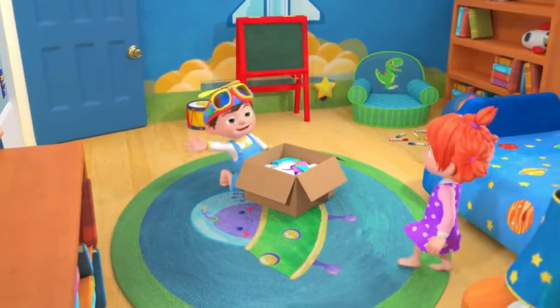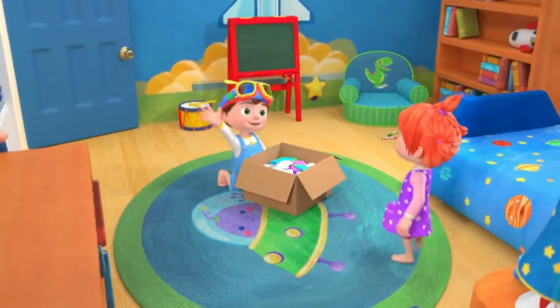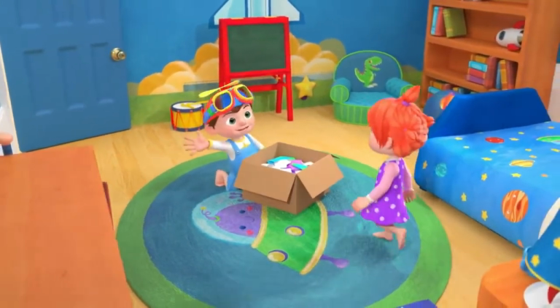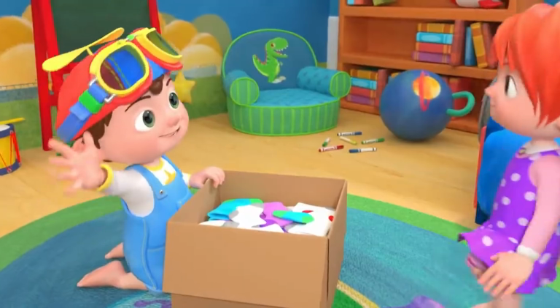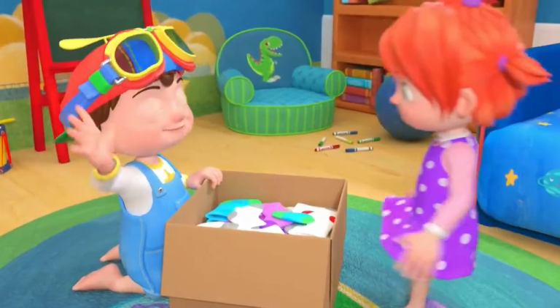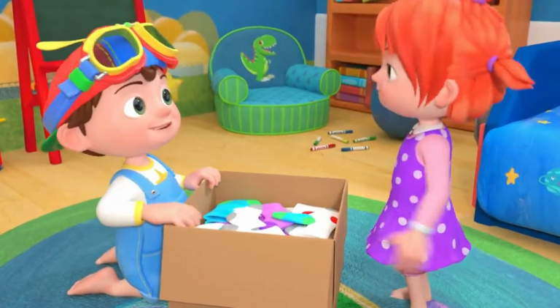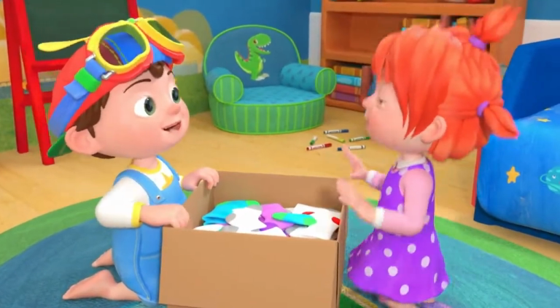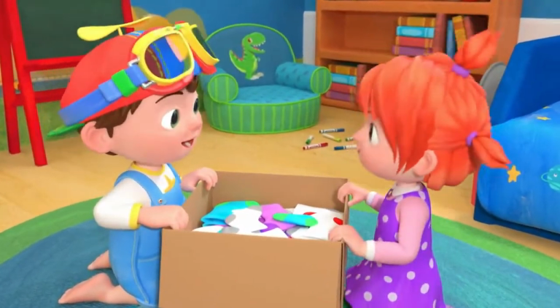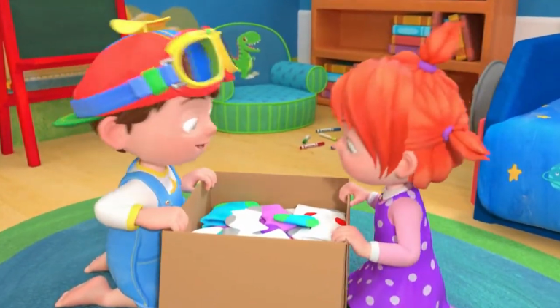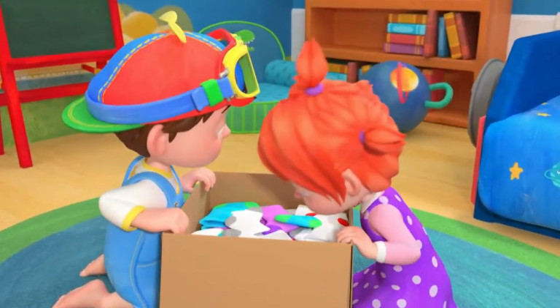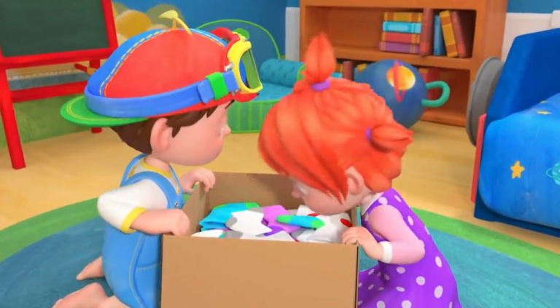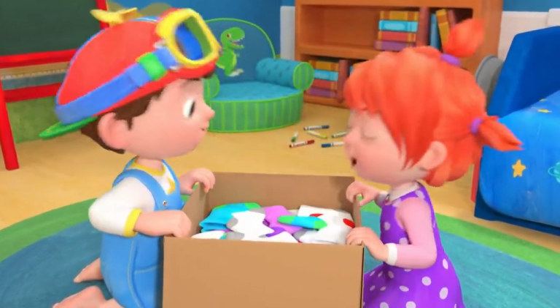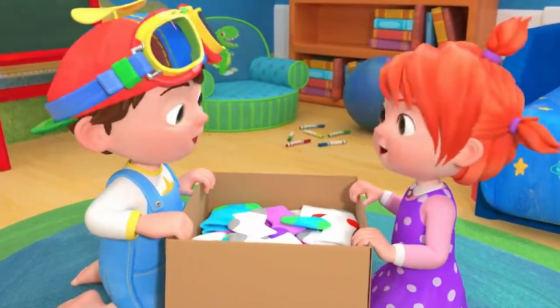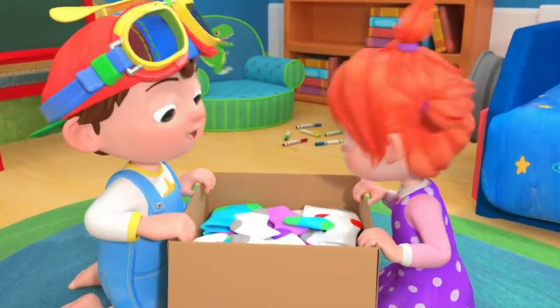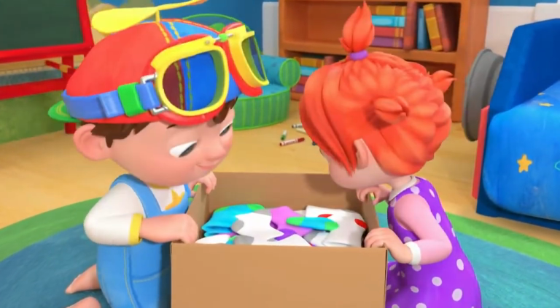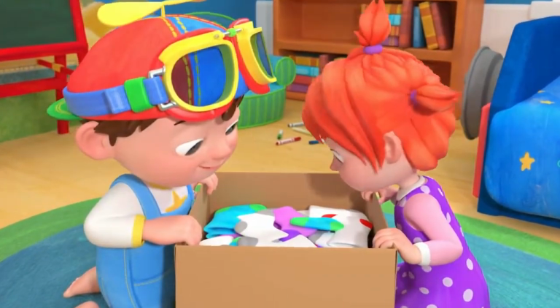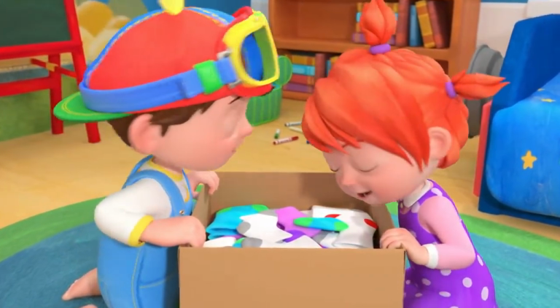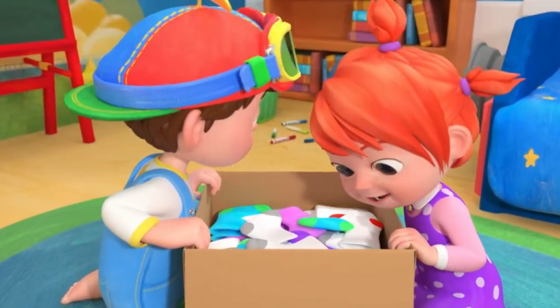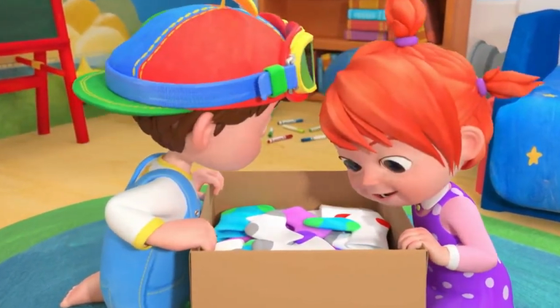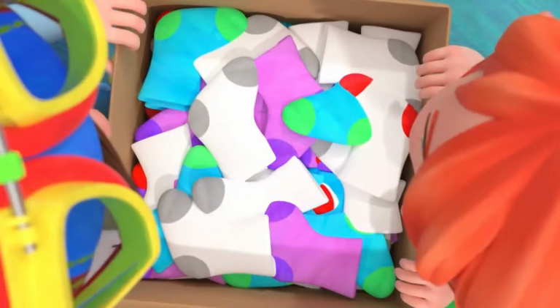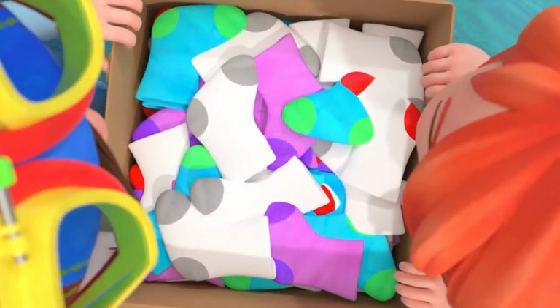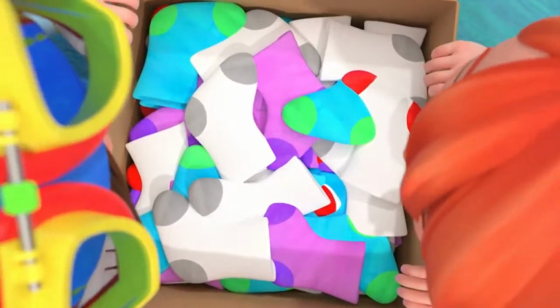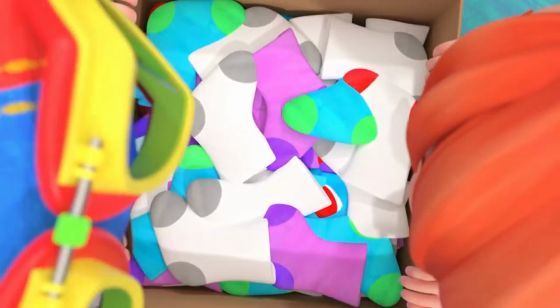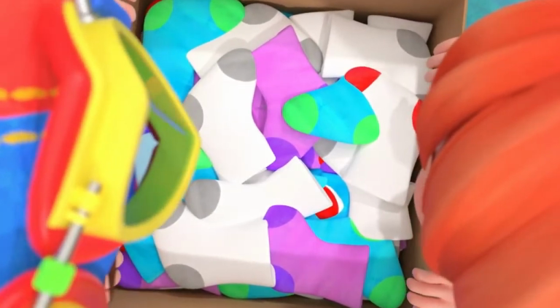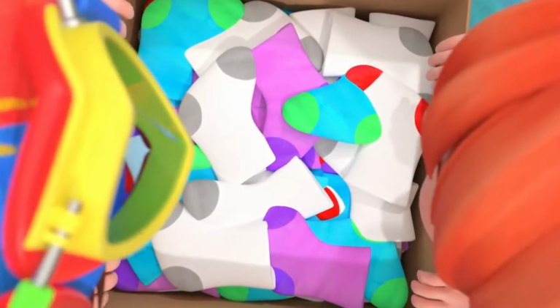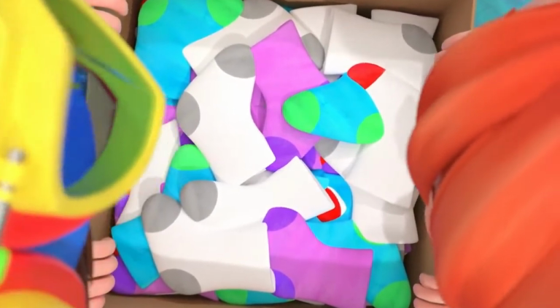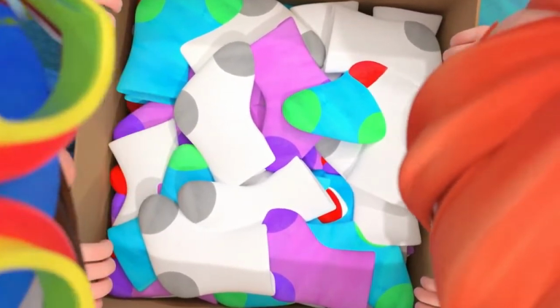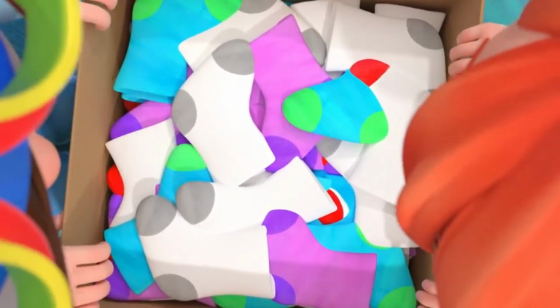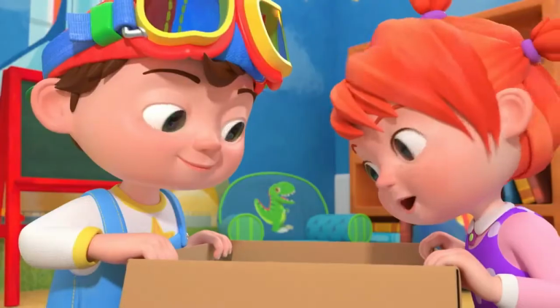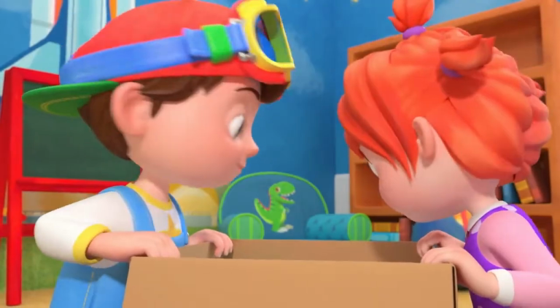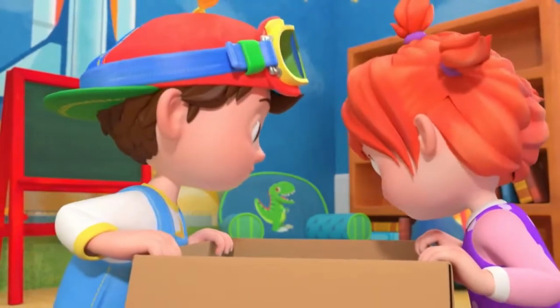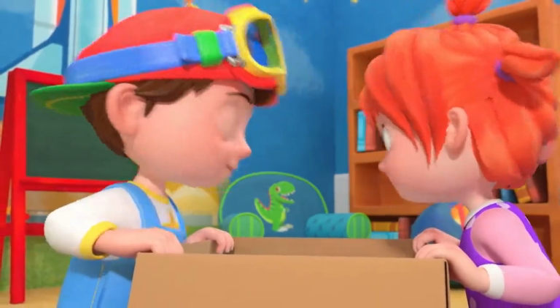Oh, look what I found on the very top stair, look what I found up there. It looks like a box and it's filled with socks, so look what I found up there.